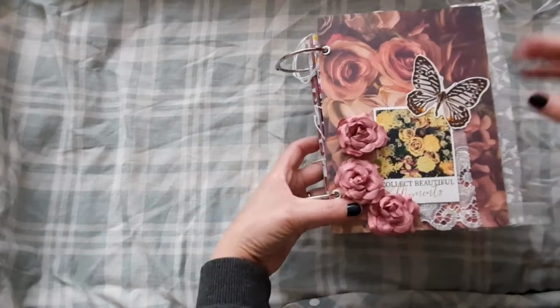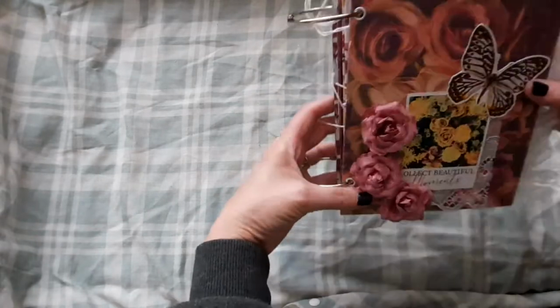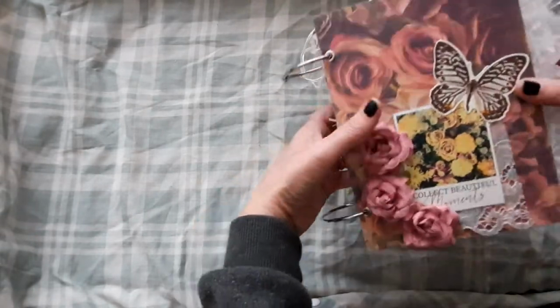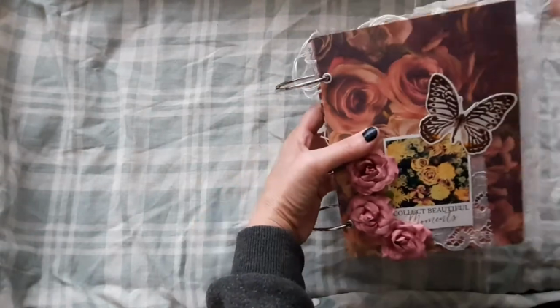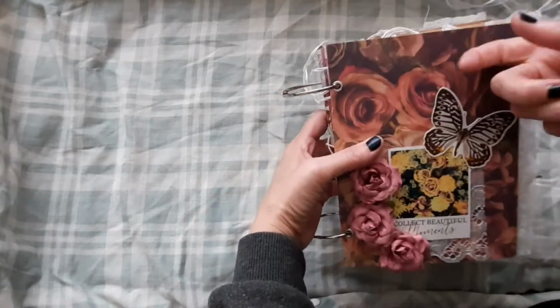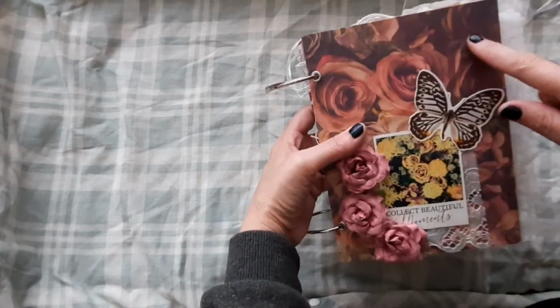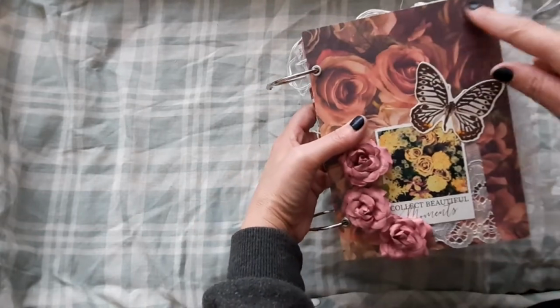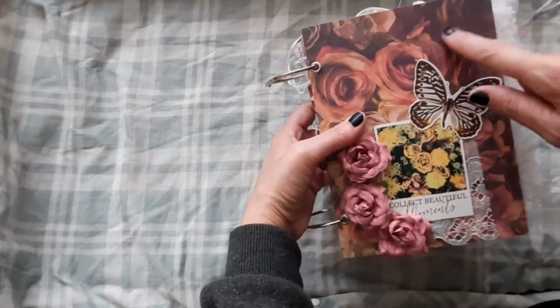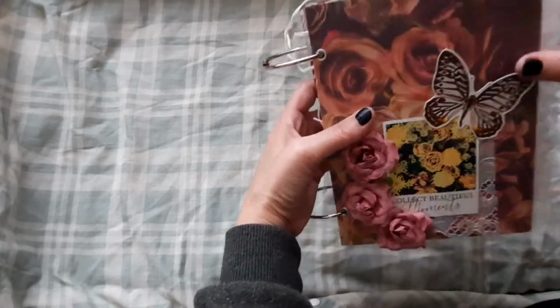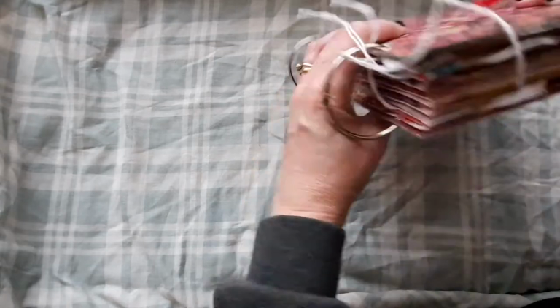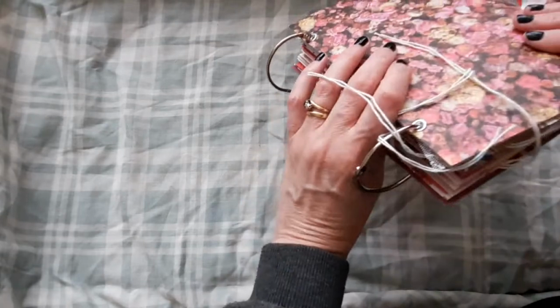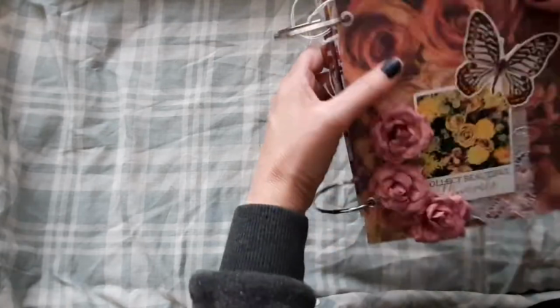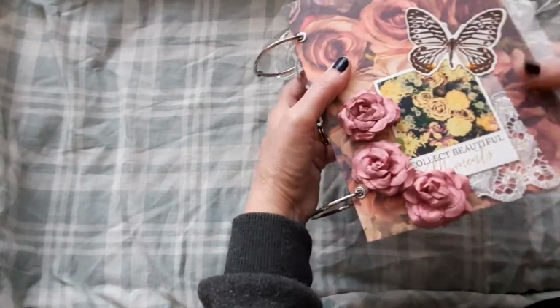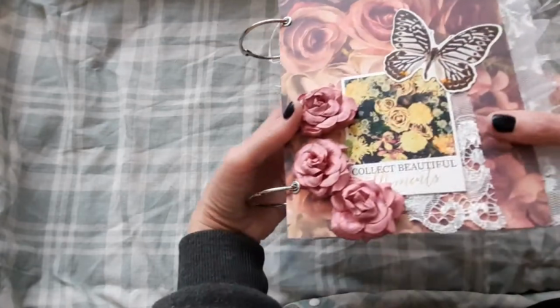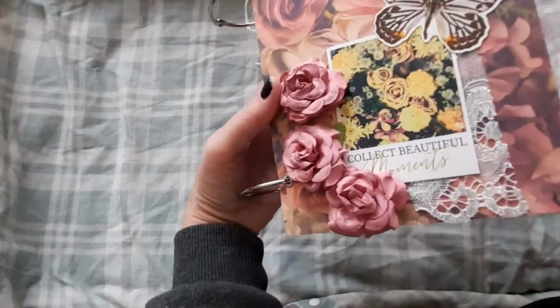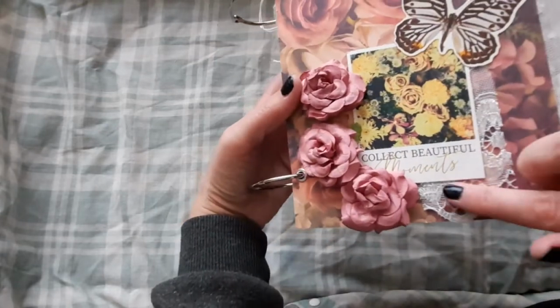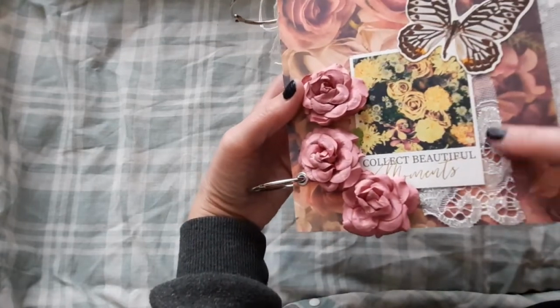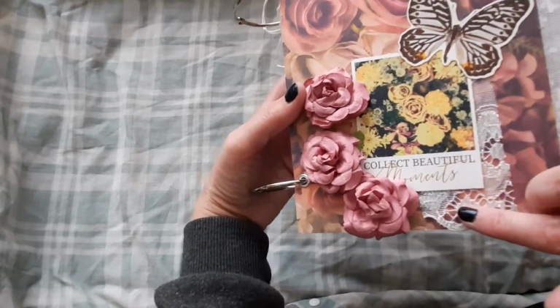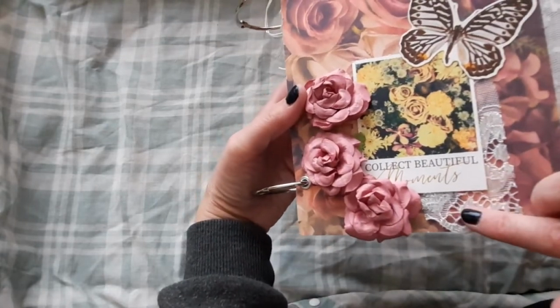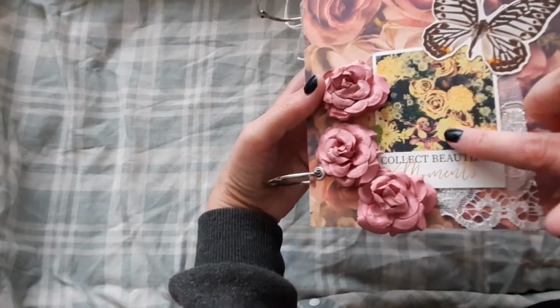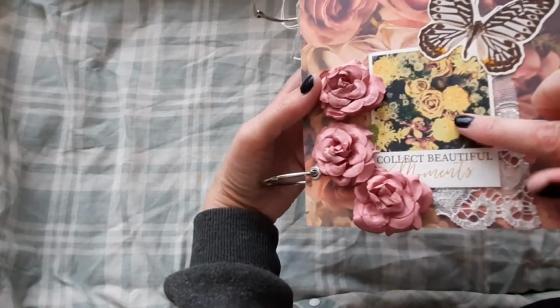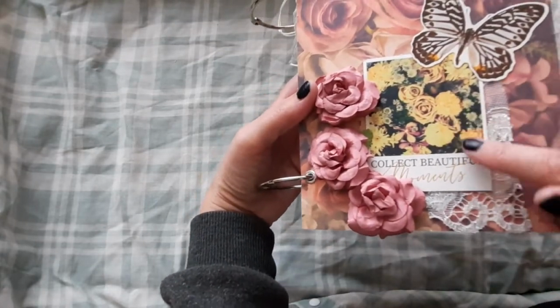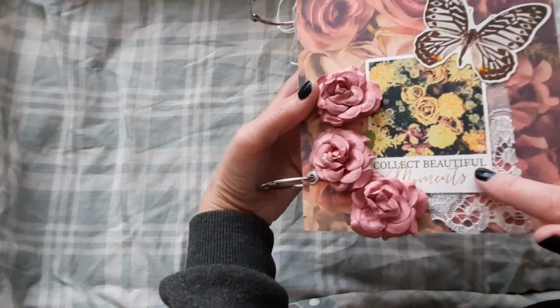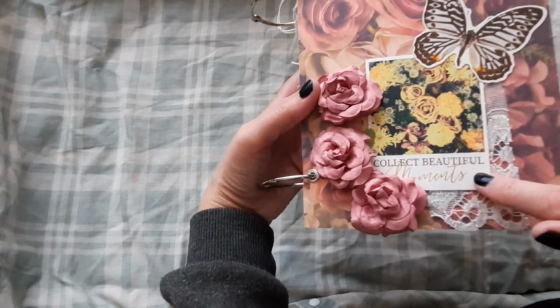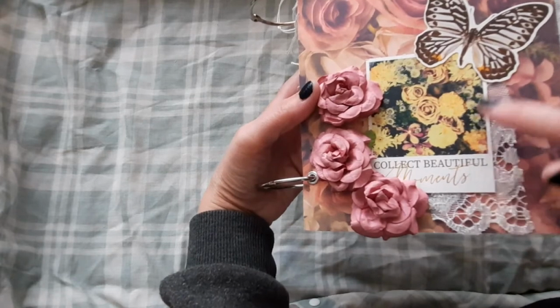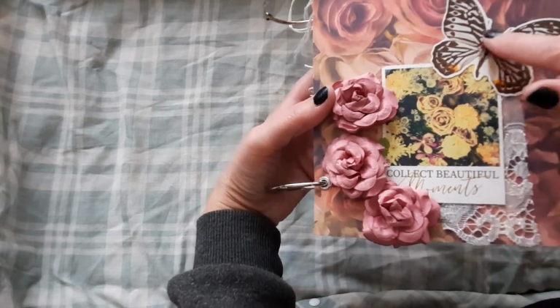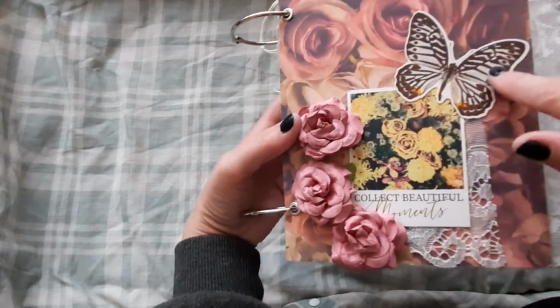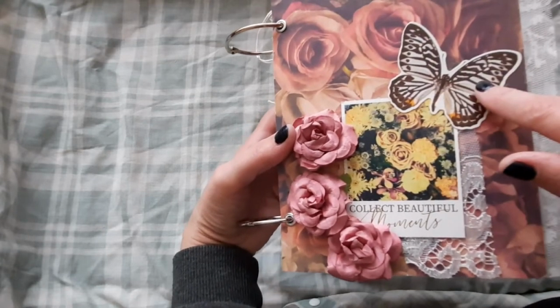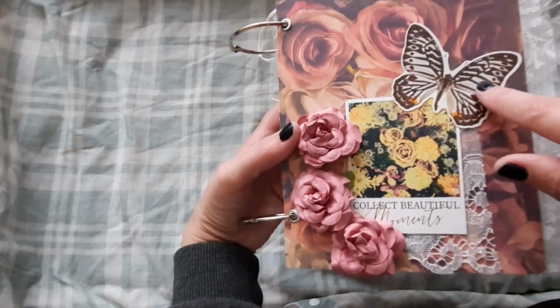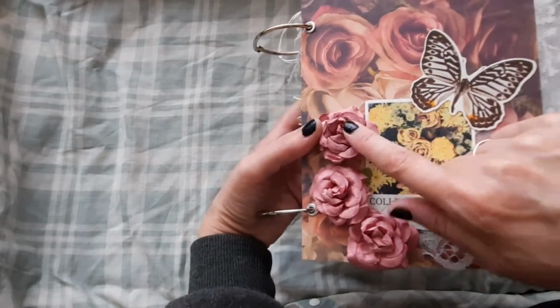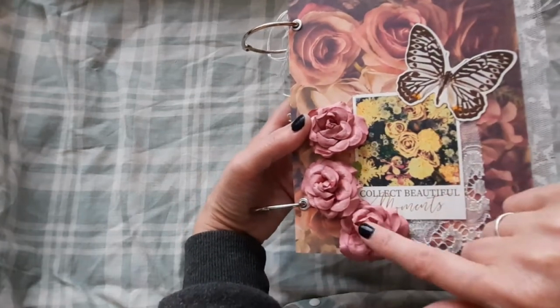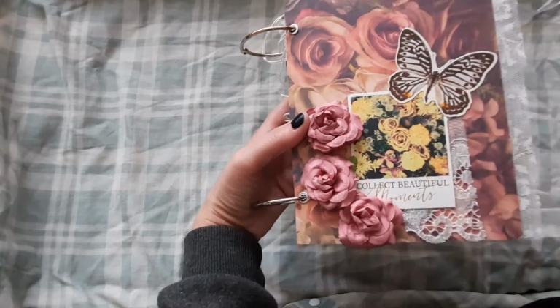The front and back covers are made of chipboard and then decorated with some papers. On the front here we have a piece of lace, a lovely little card that says 'Collect Beautiful Moments', a little die cut with a fly and some paper flowers.